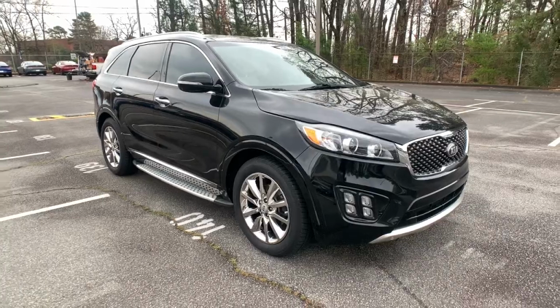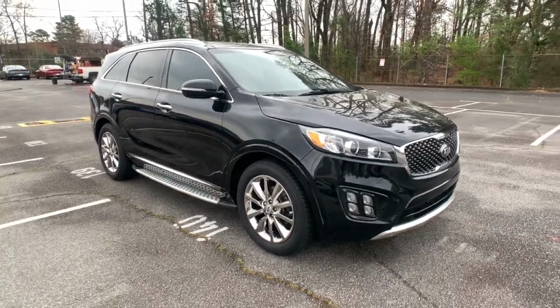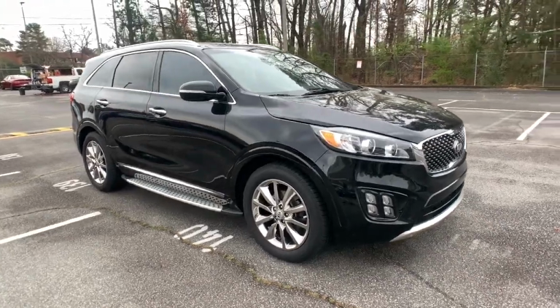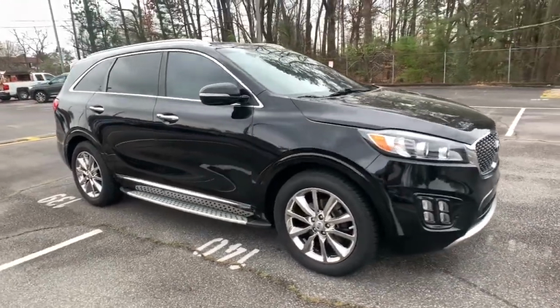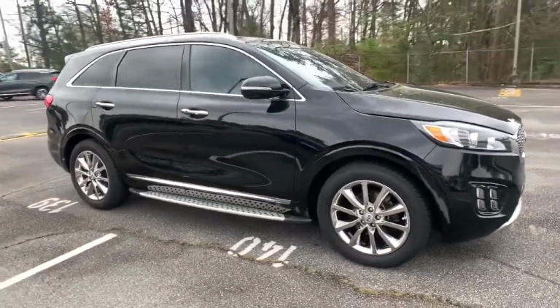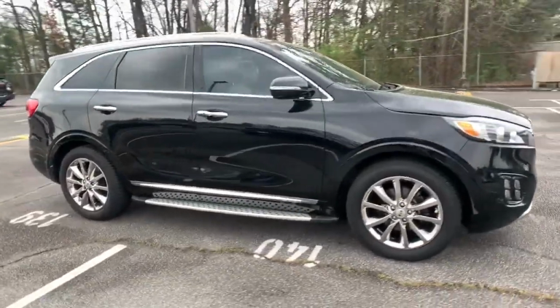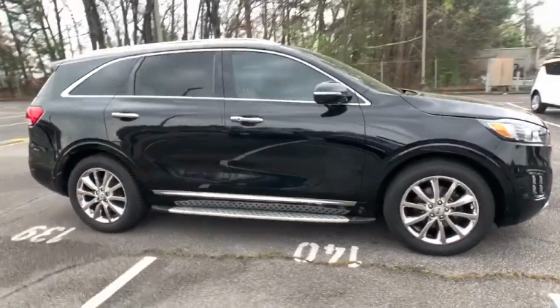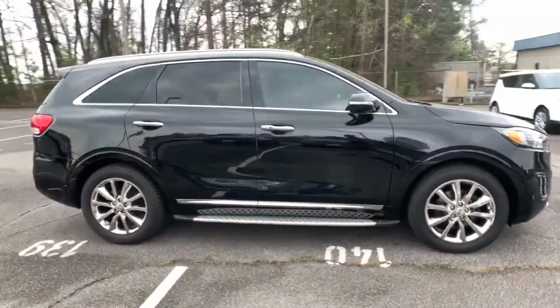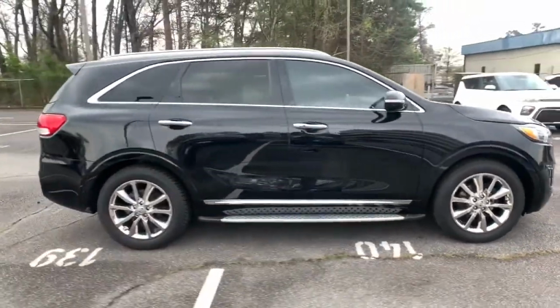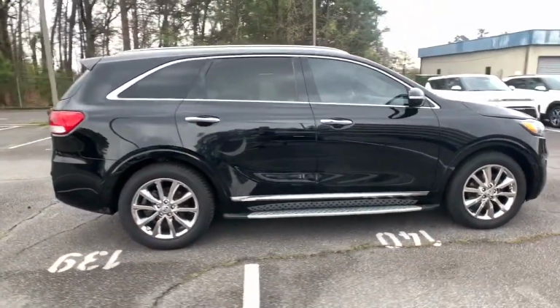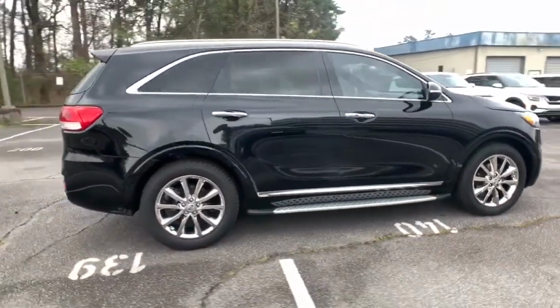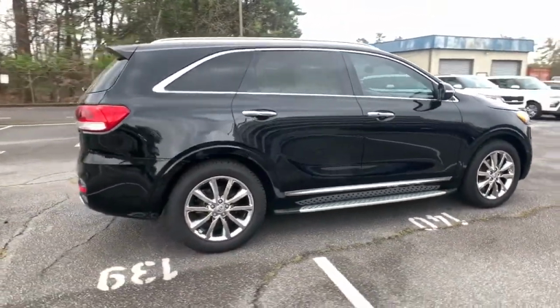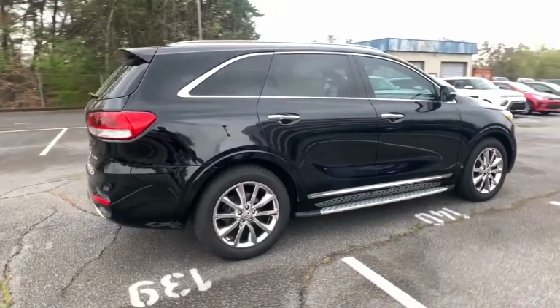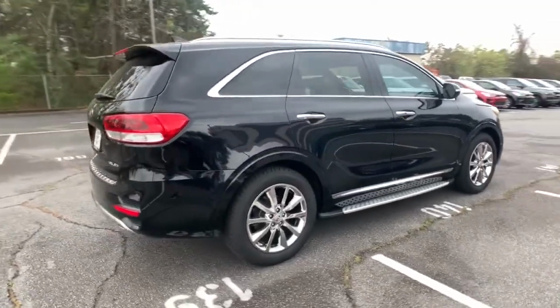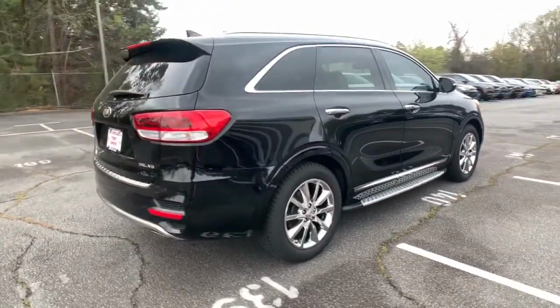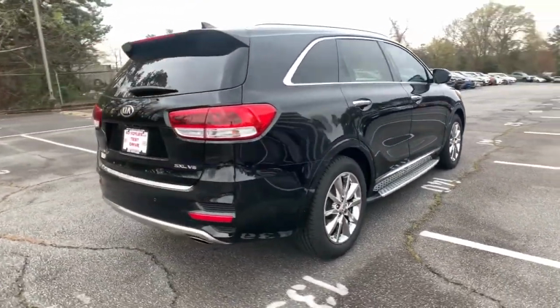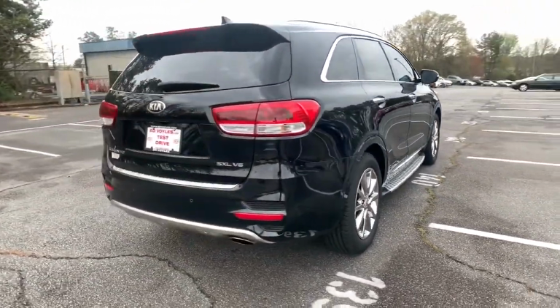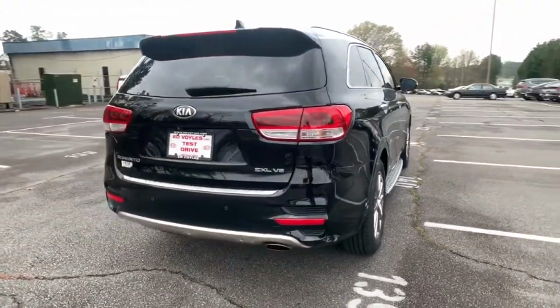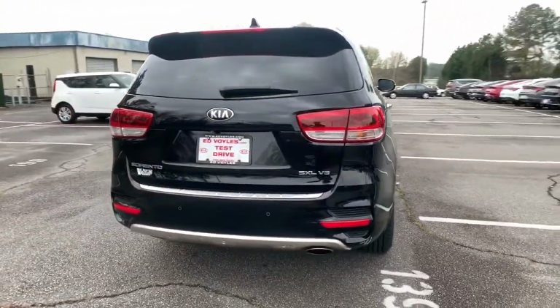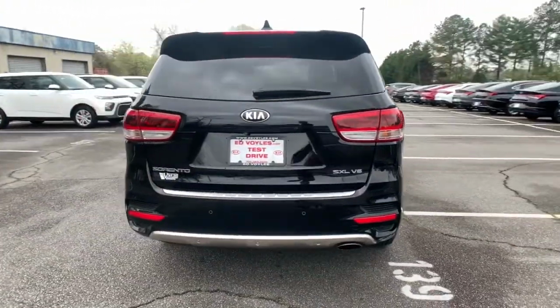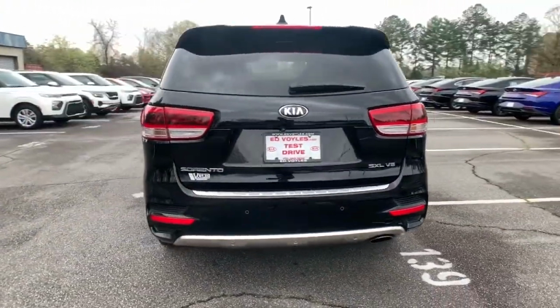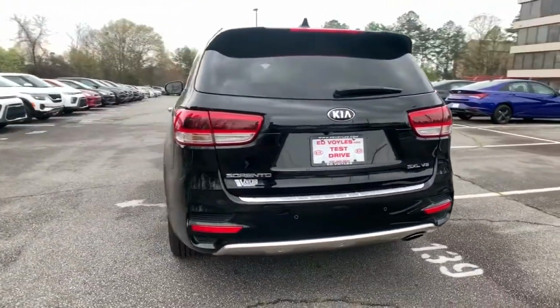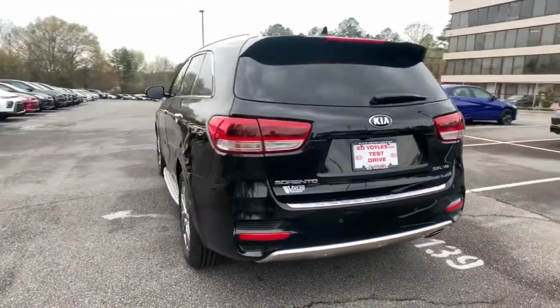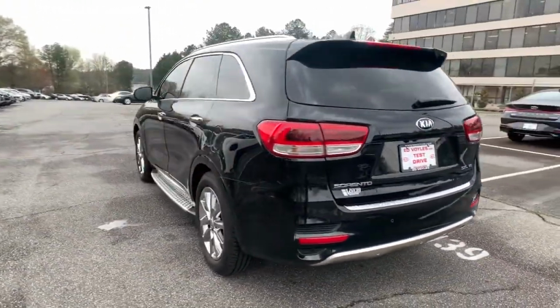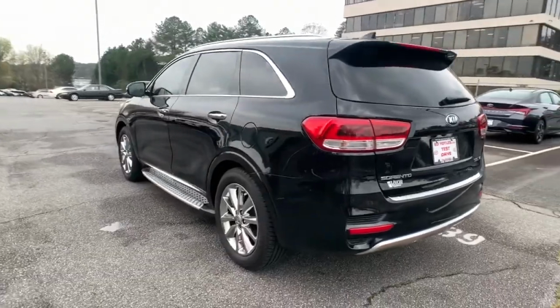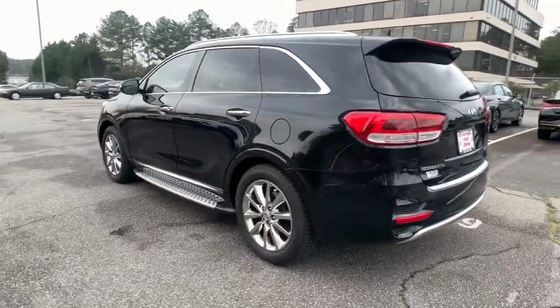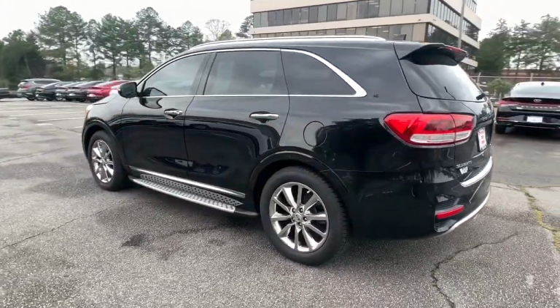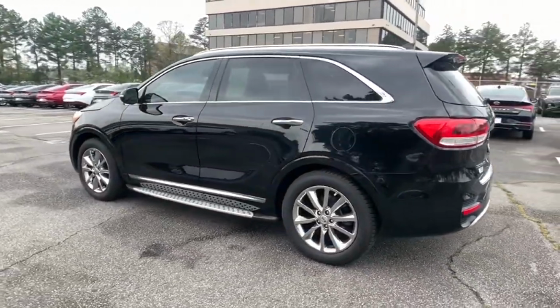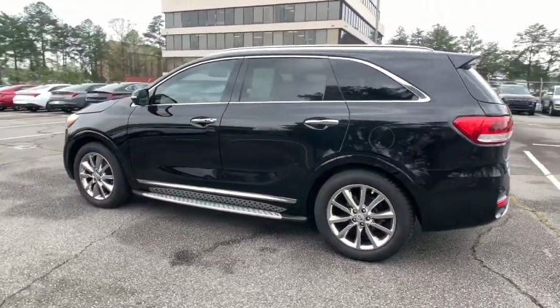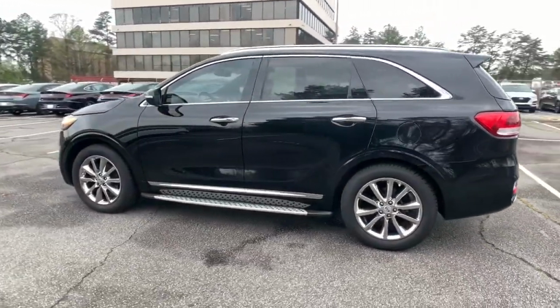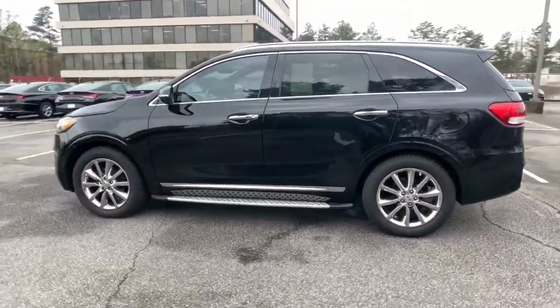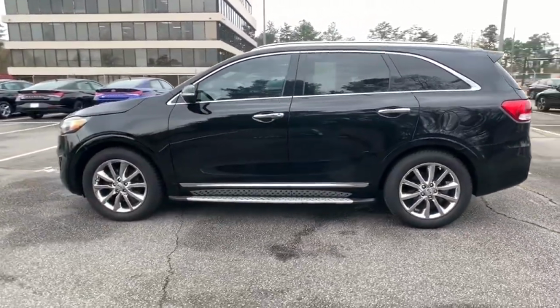Check out this 2016 Kia Sorento. This vehicle still has fewer than 90,000 miles on the clock, so it won't last long. This versatile Sorento has what your family needs to get the most out of every journey.